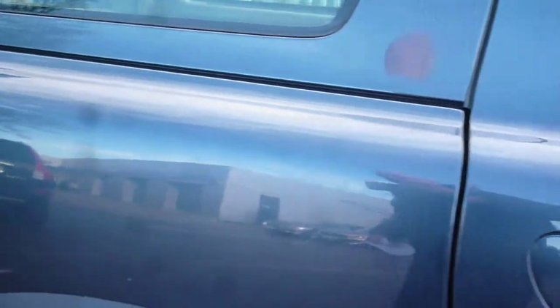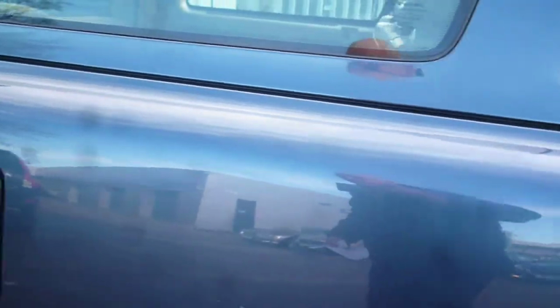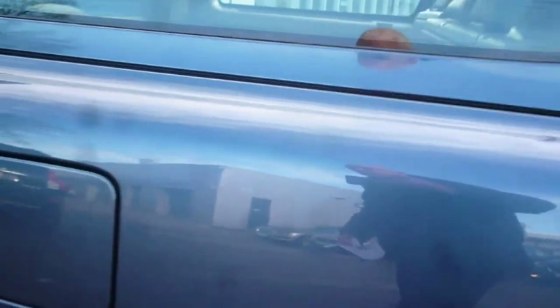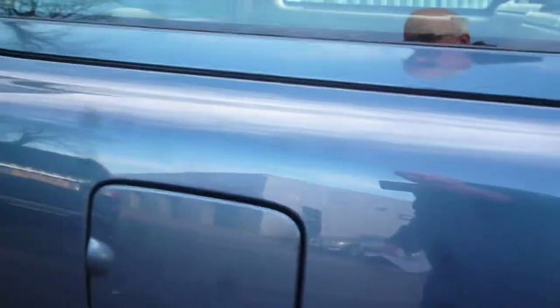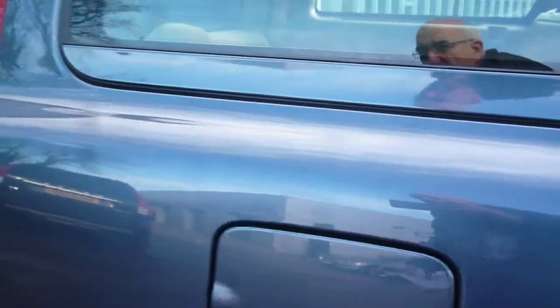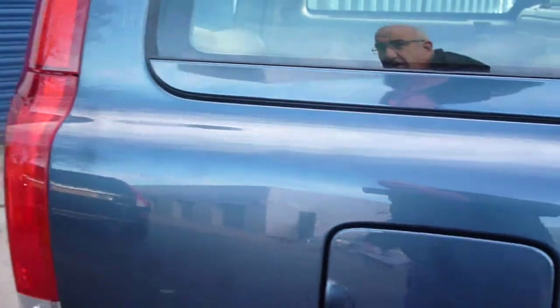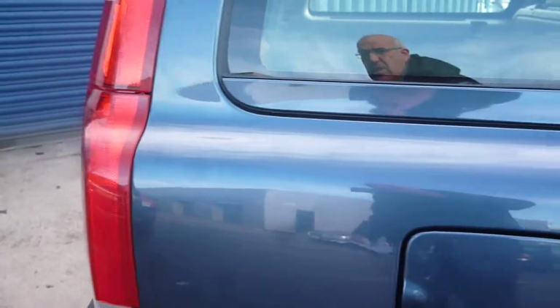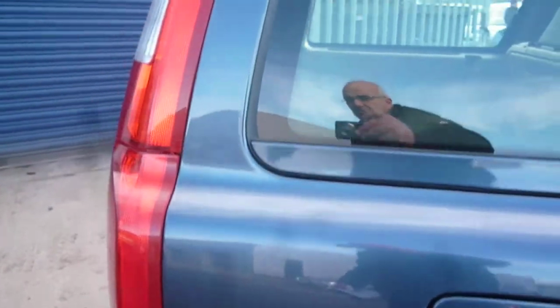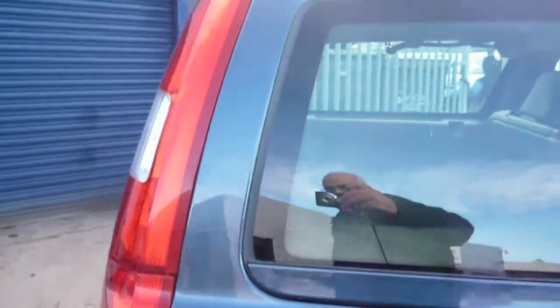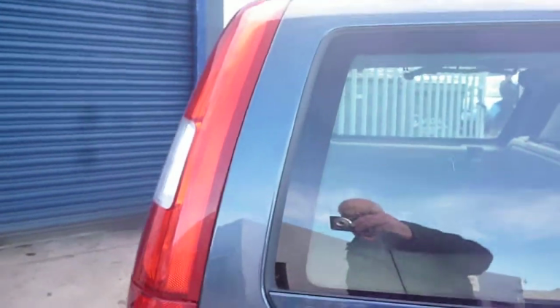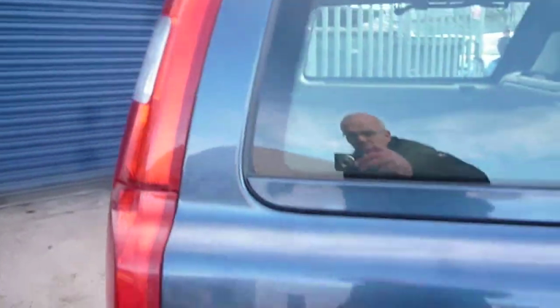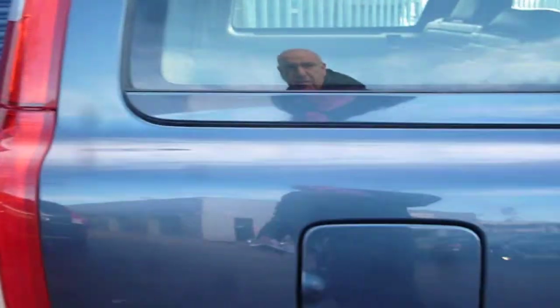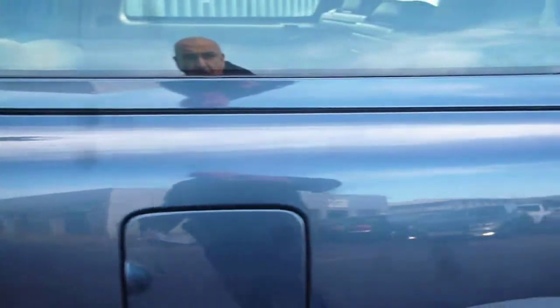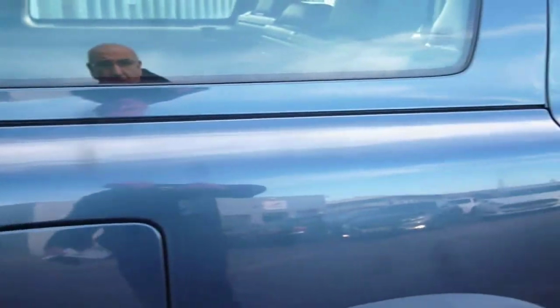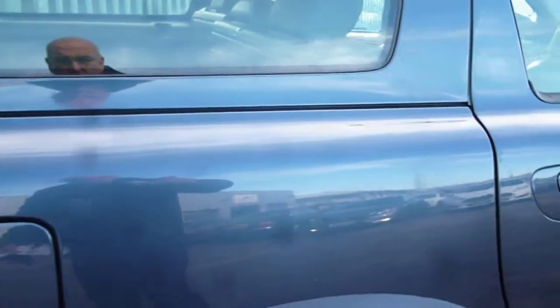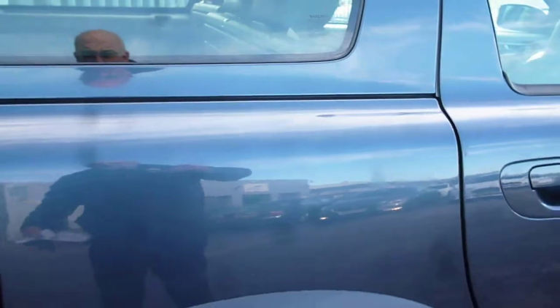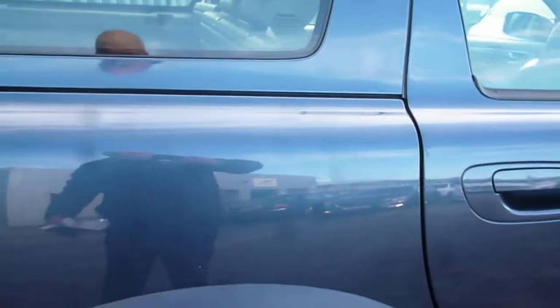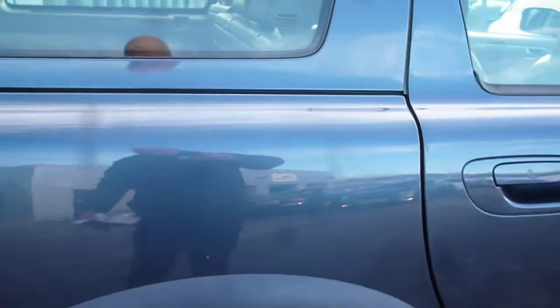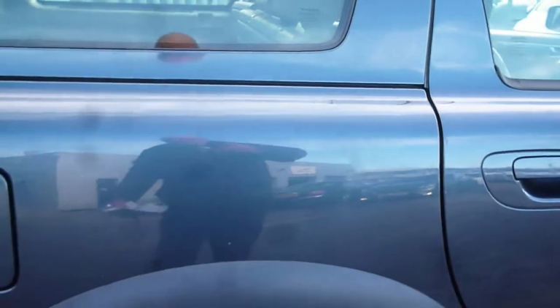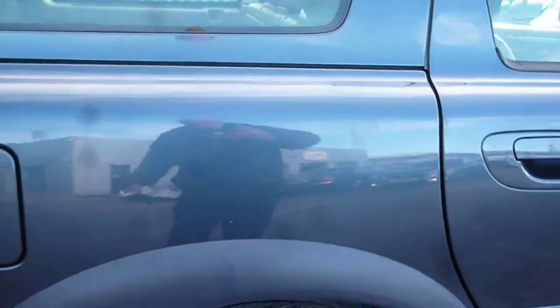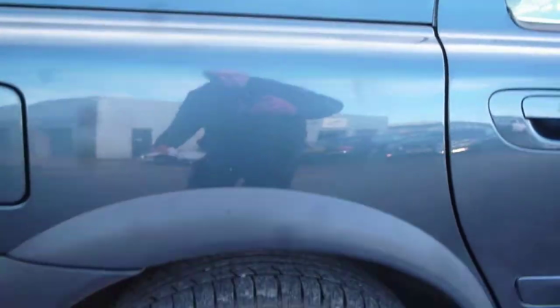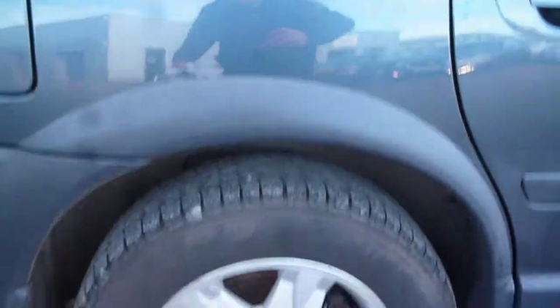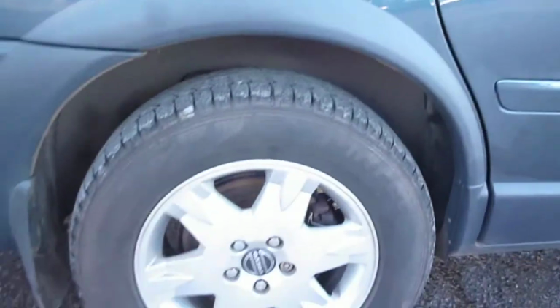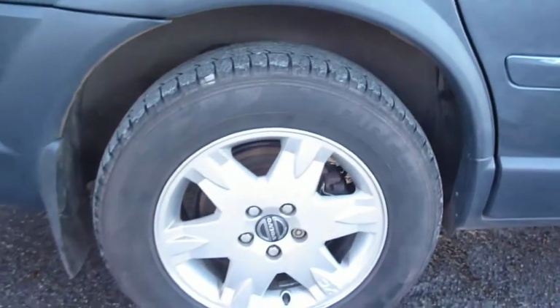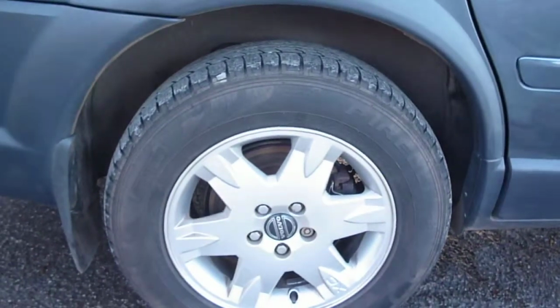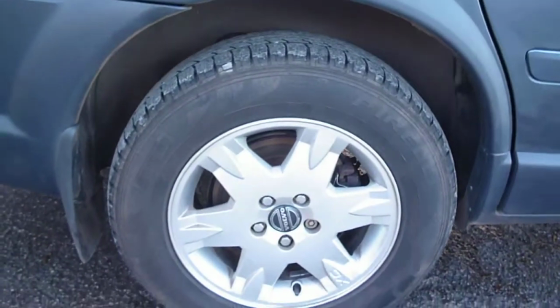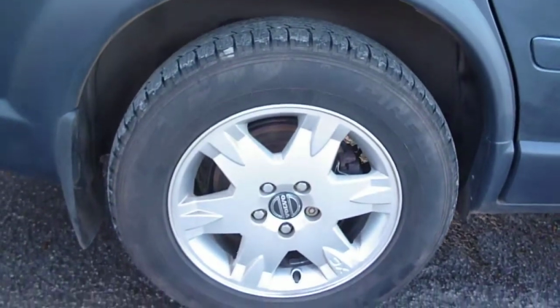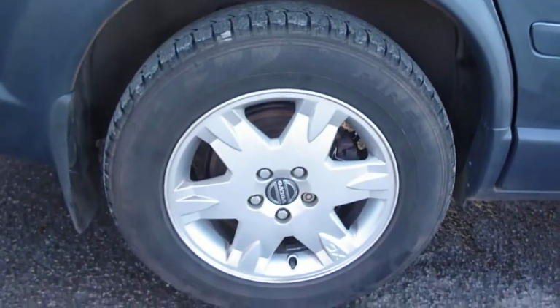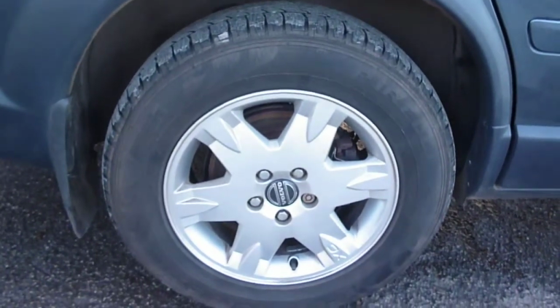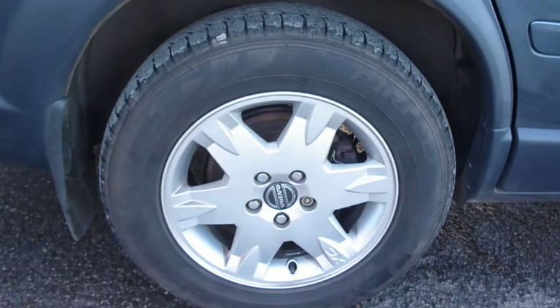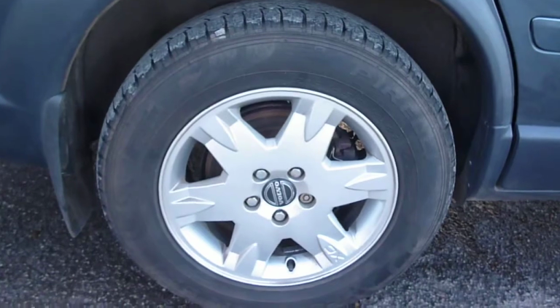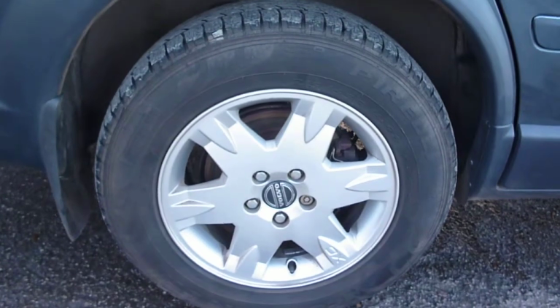The offside rear quarter is again generally good with one or two very fine light marks which would flat and polish out. The offside rear wheel is all okay.